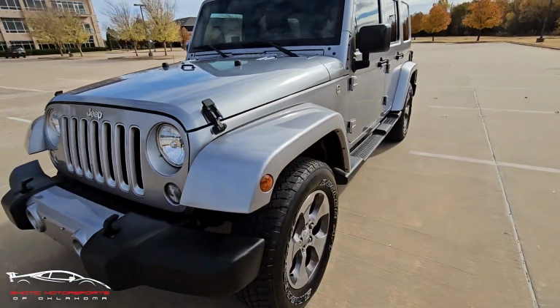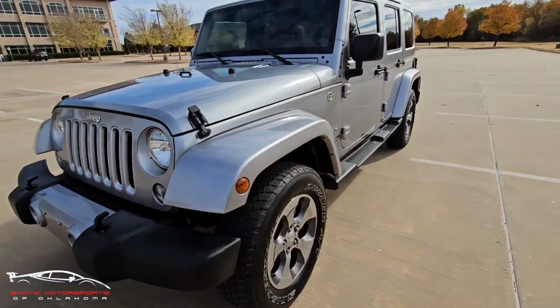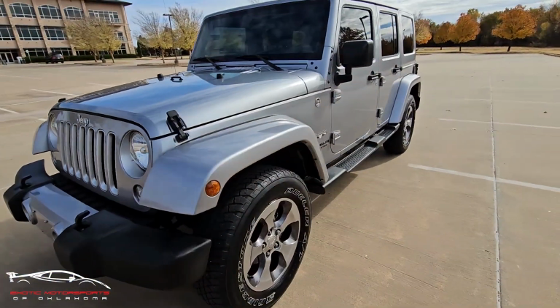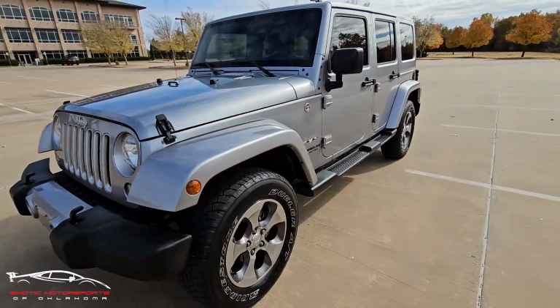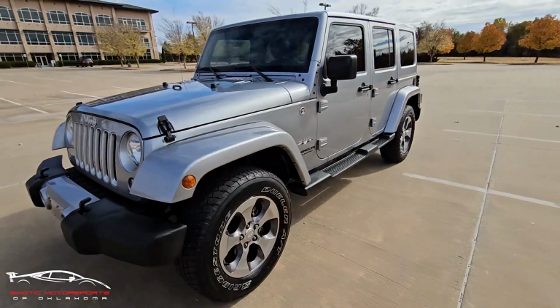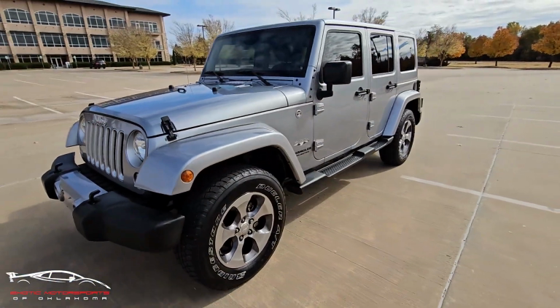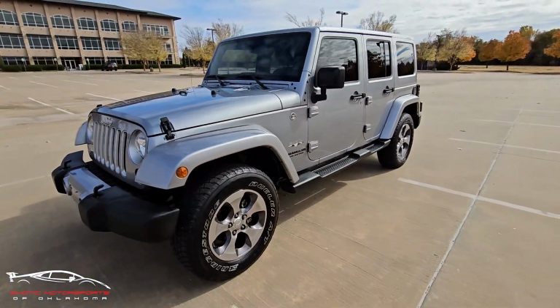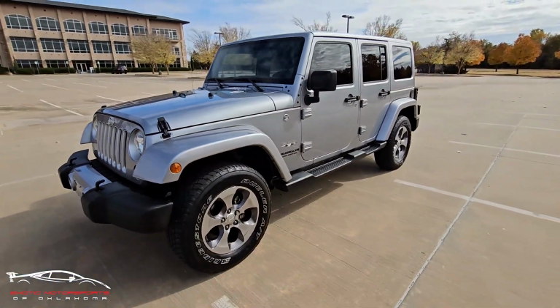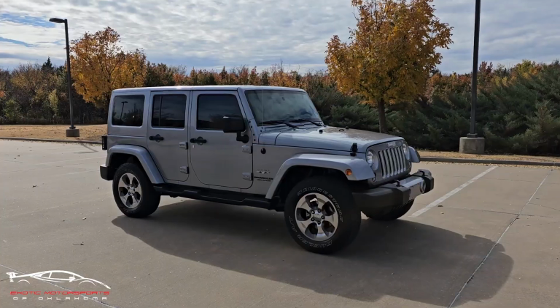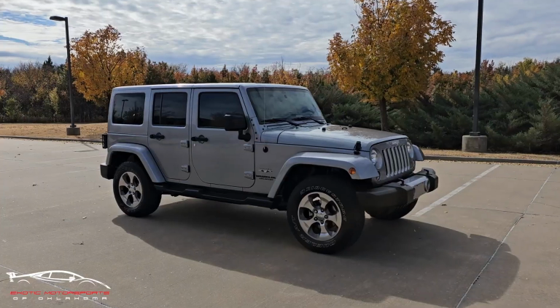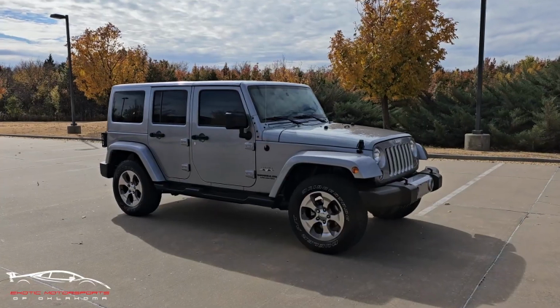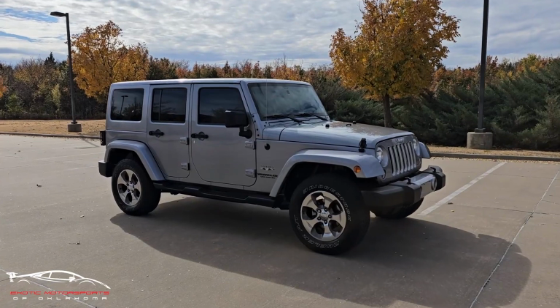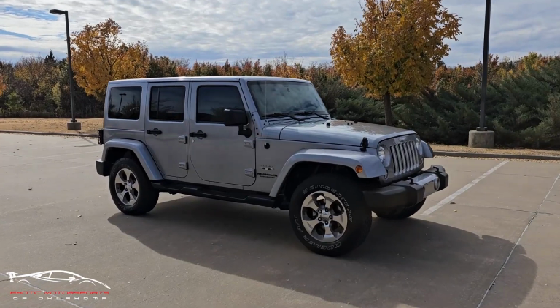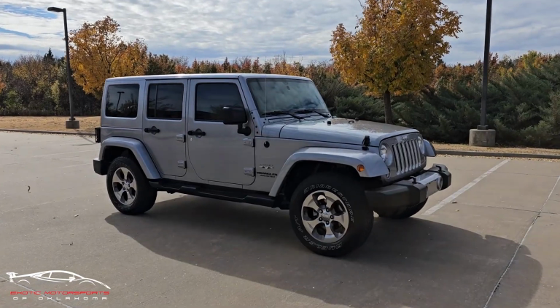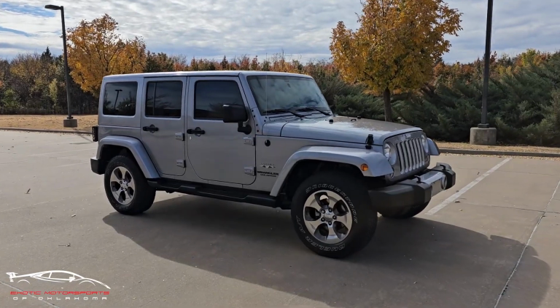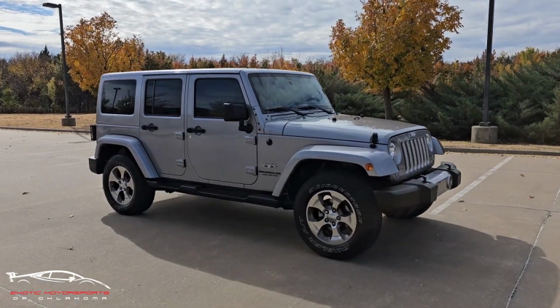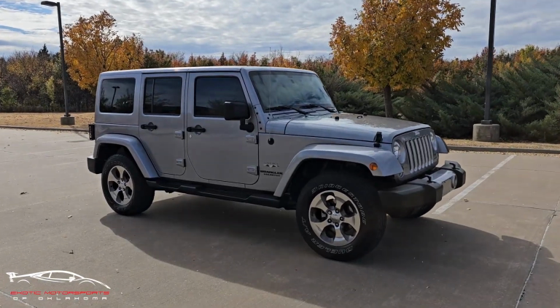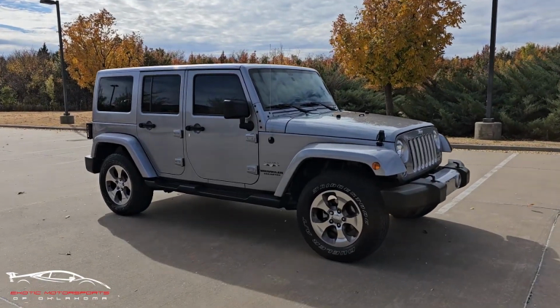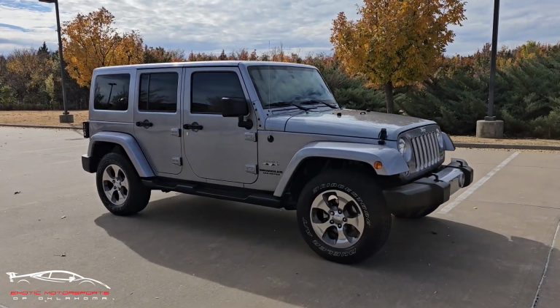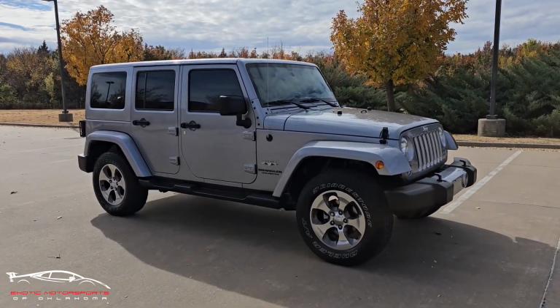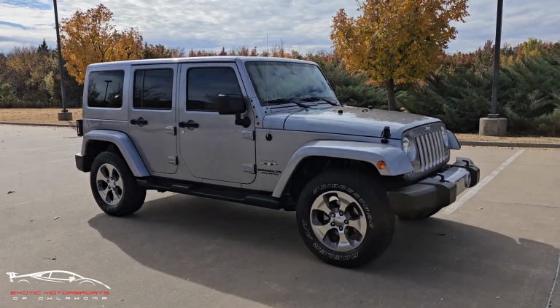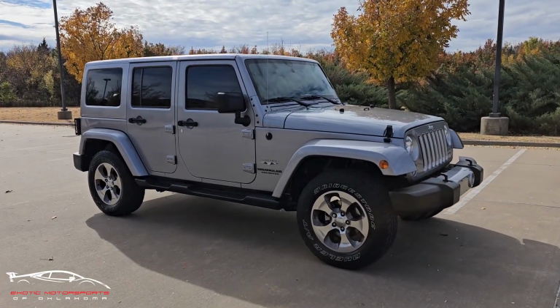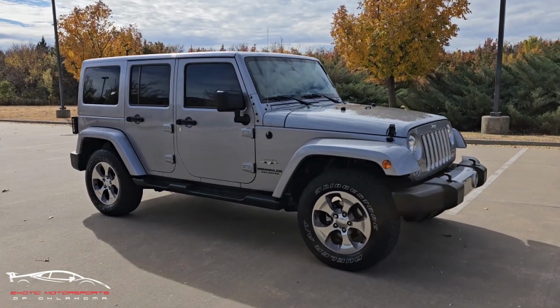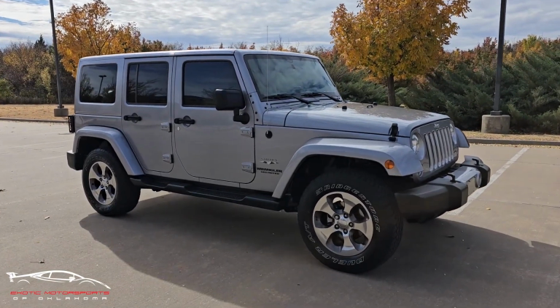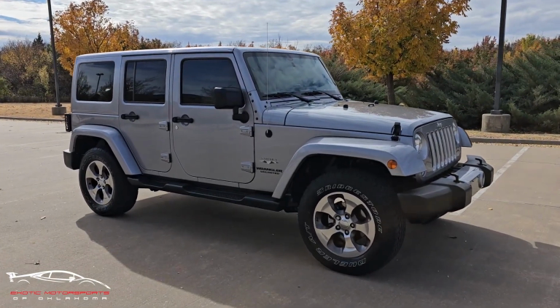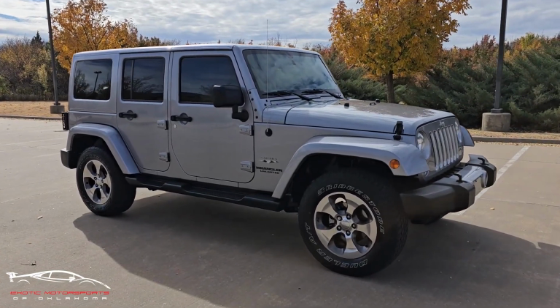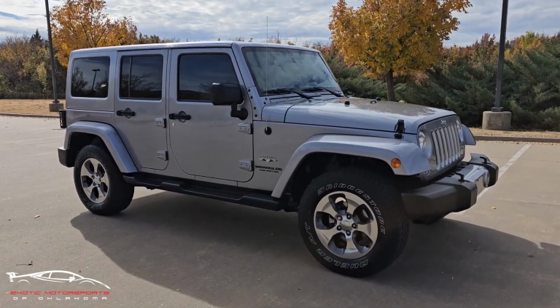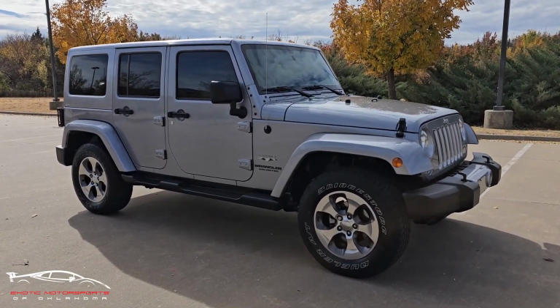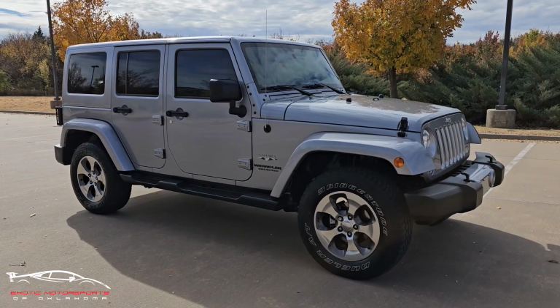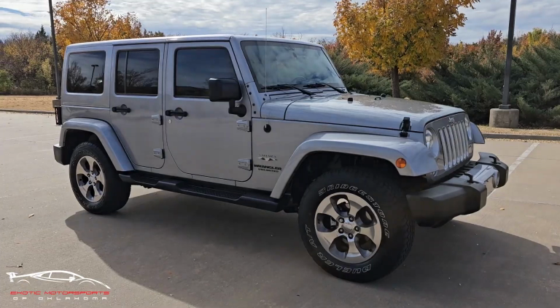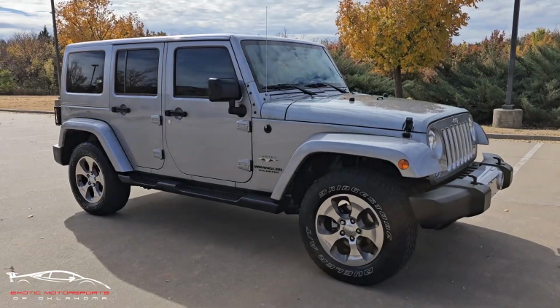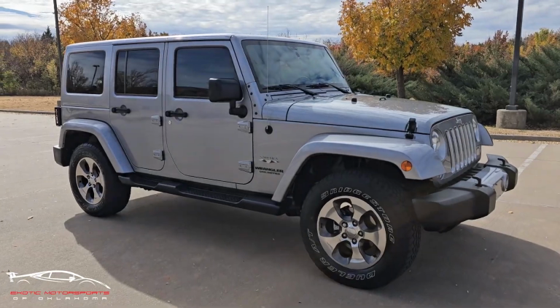Overall this Jeep is in really good condition. If you have any other questions give us a shout at Exotic Motorsports of Oklahoma — I'll put the link down in the description. Thanks guys and have a good one.